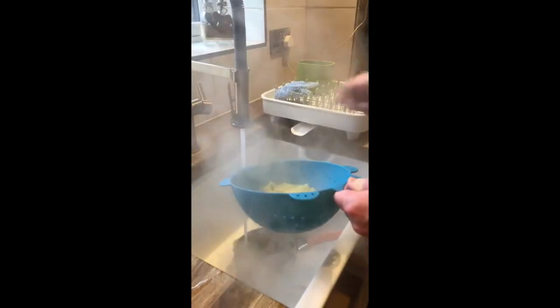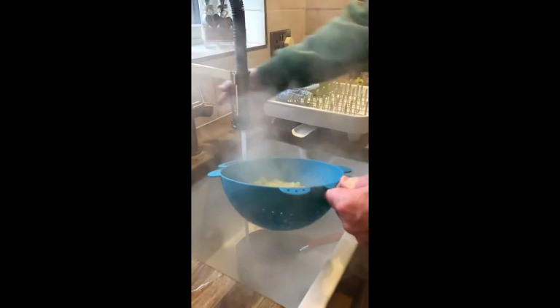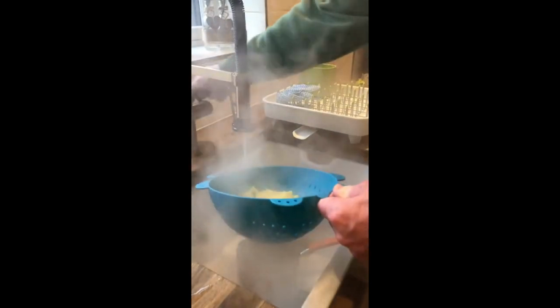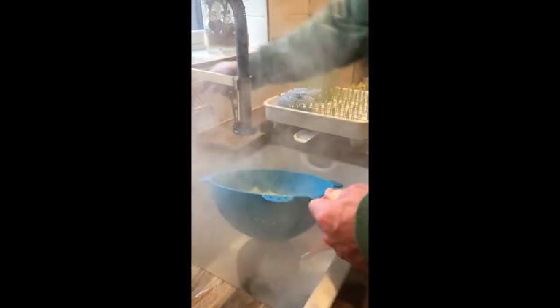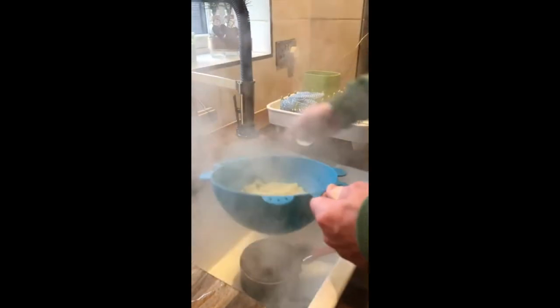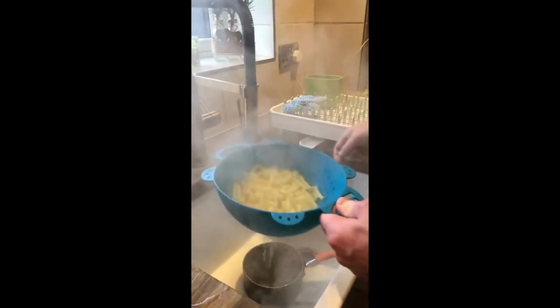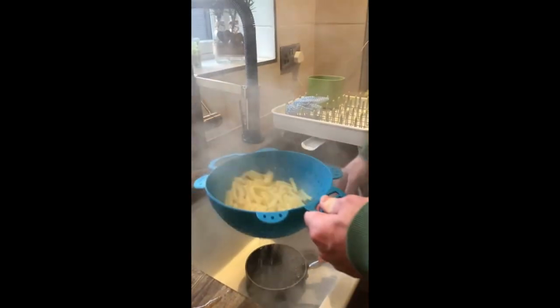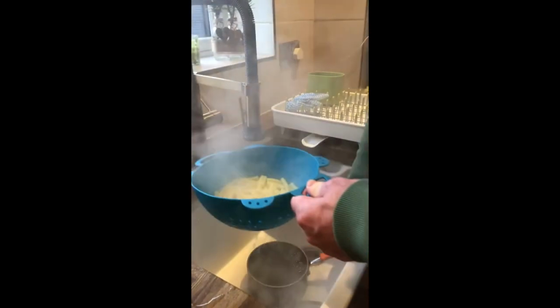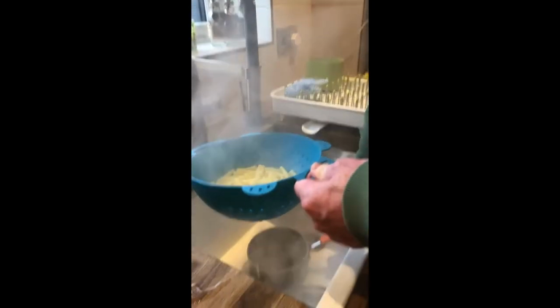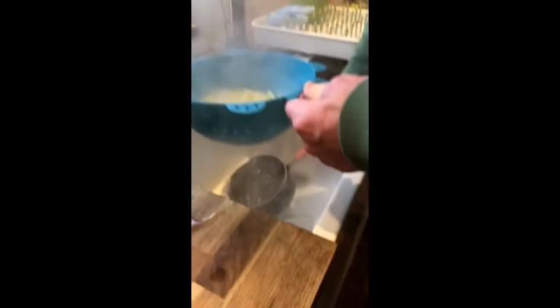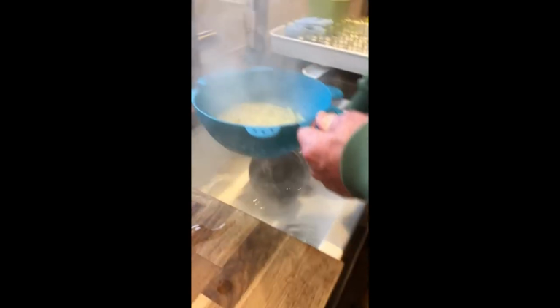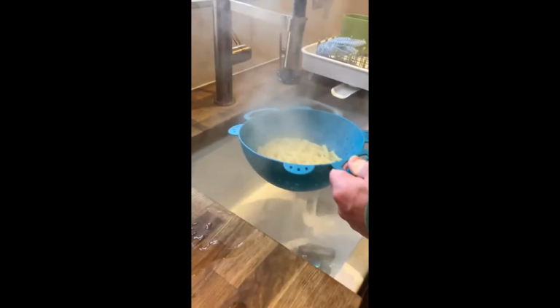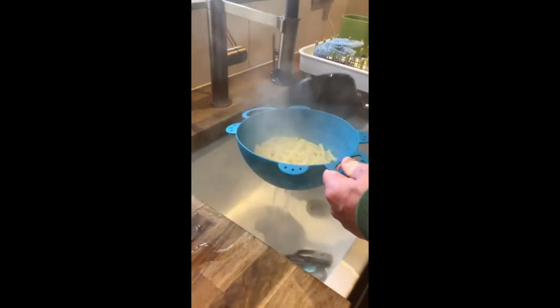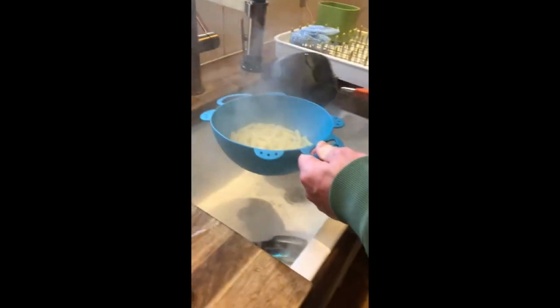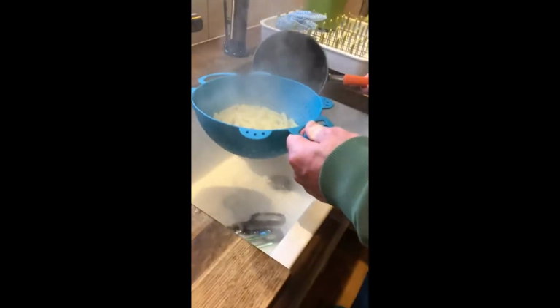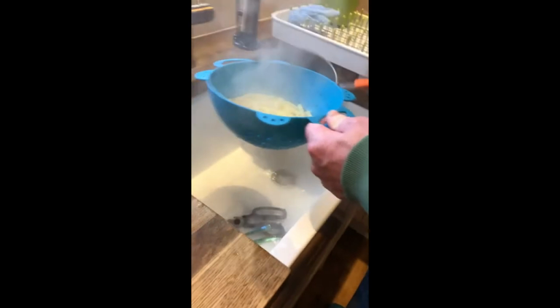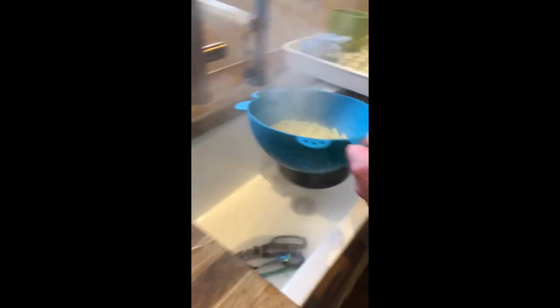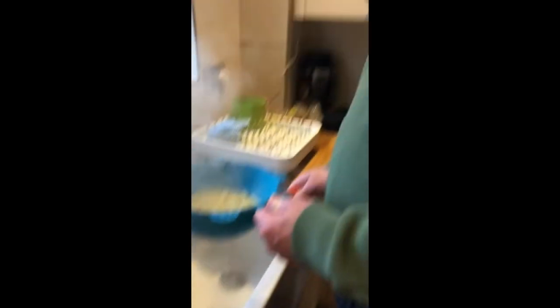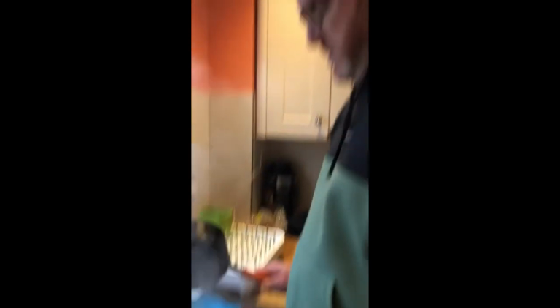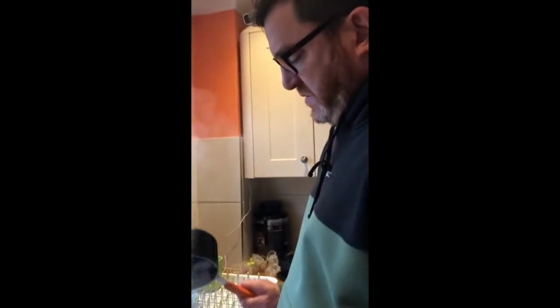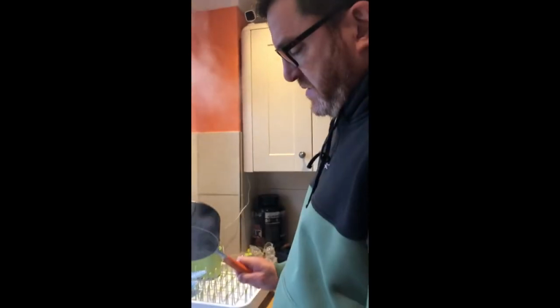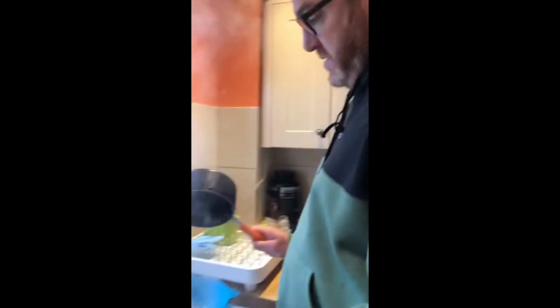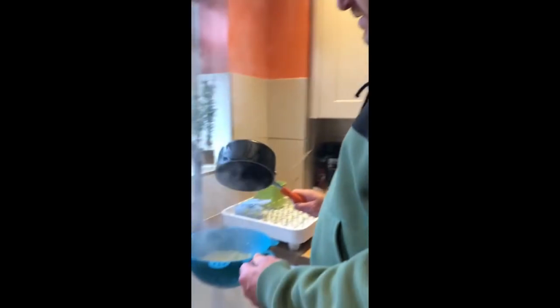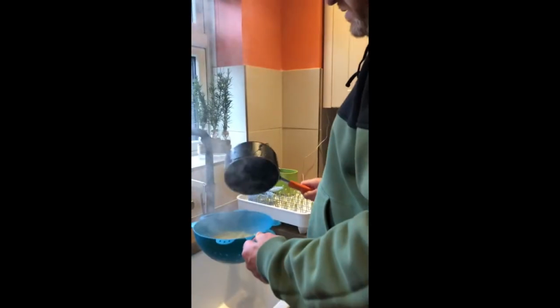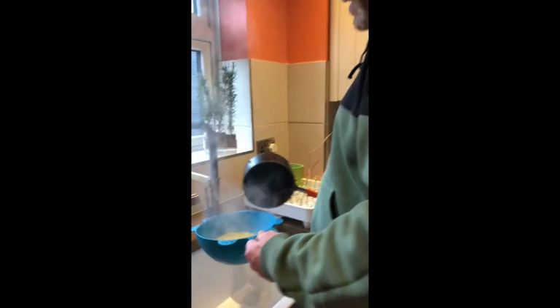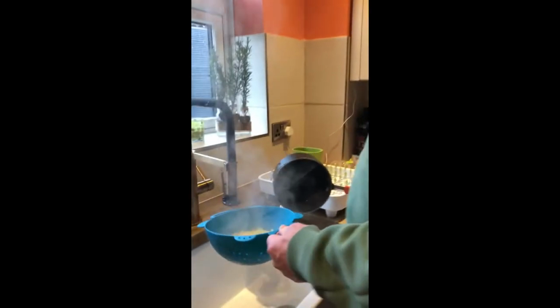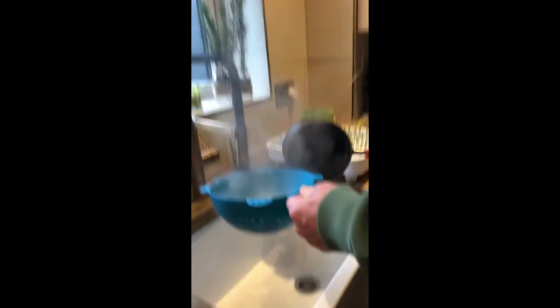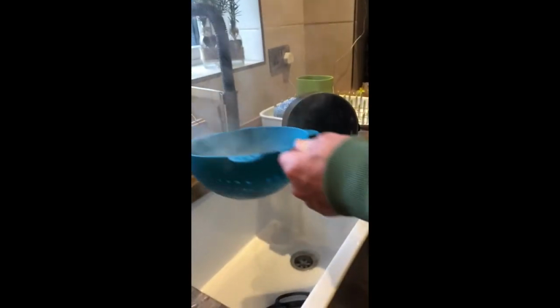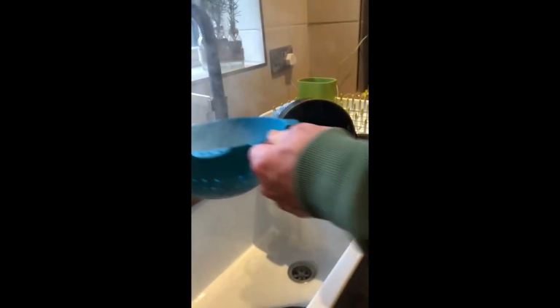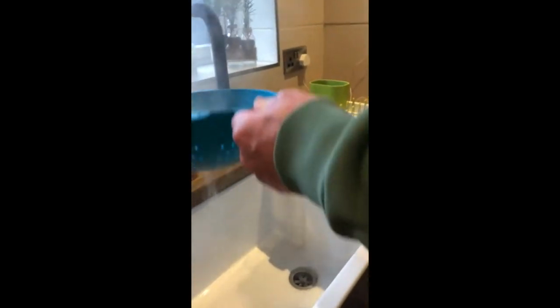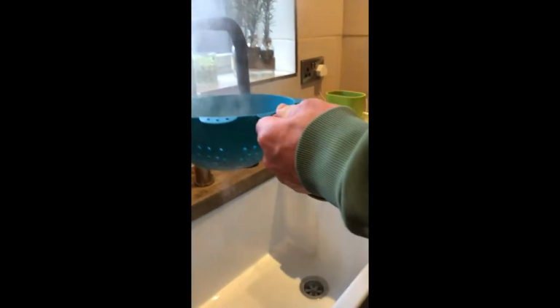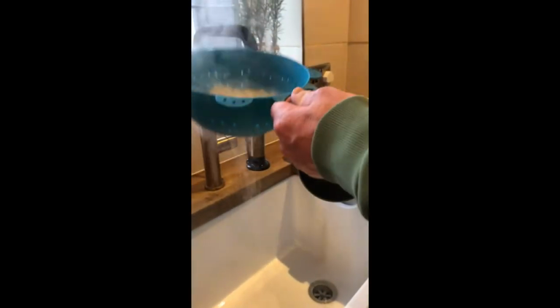Next step: drain the pasta once it's cooked using a colander. Just let it drain for a minute to get all the water out.